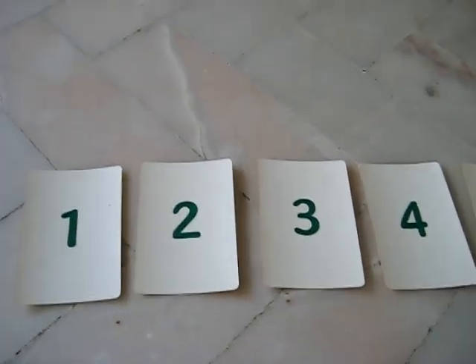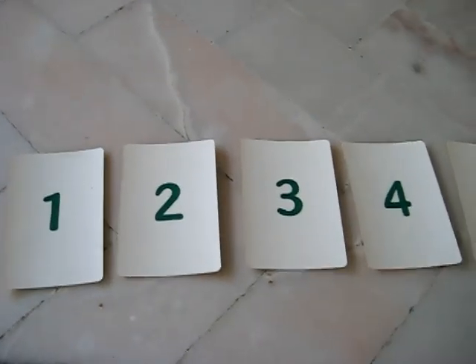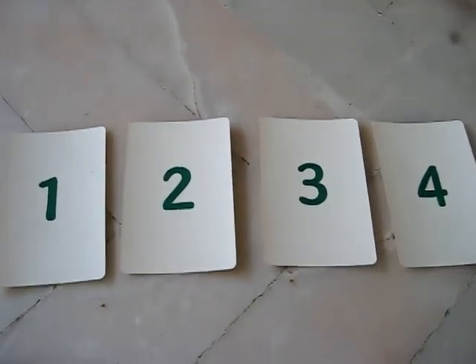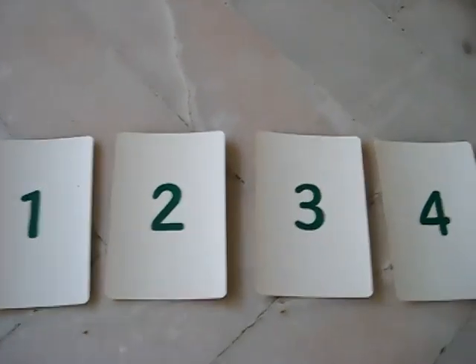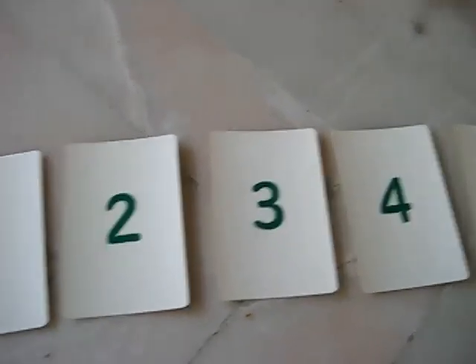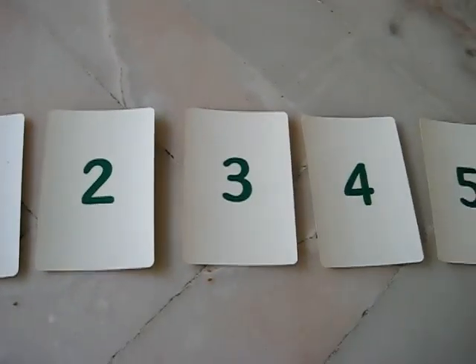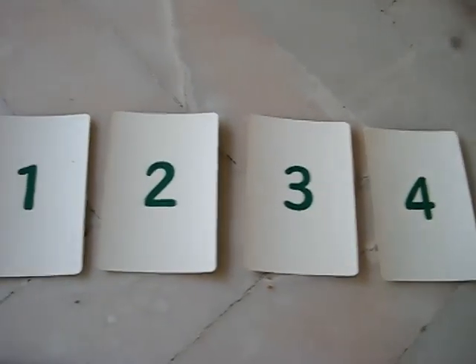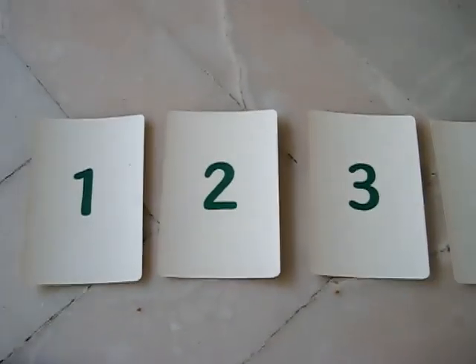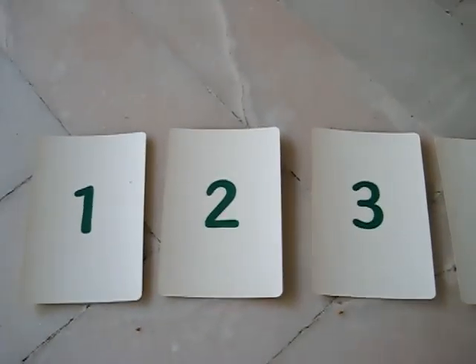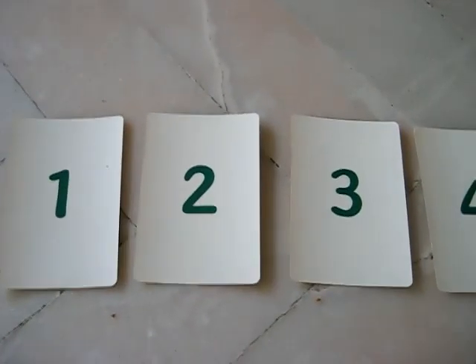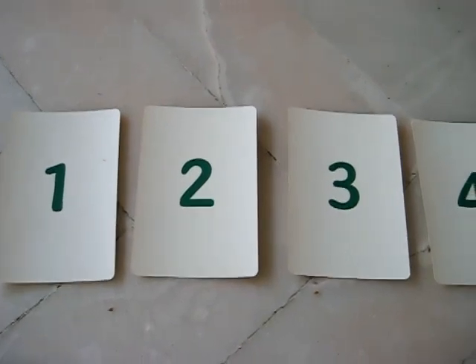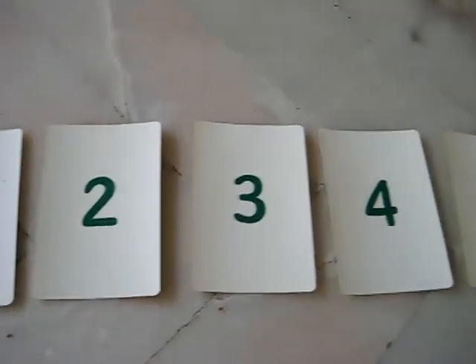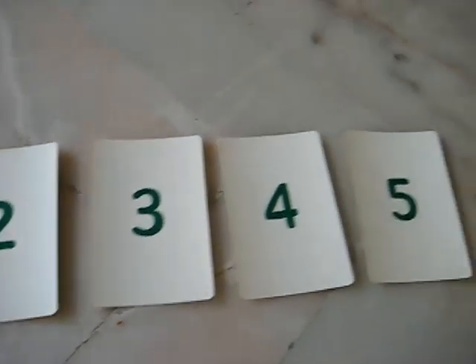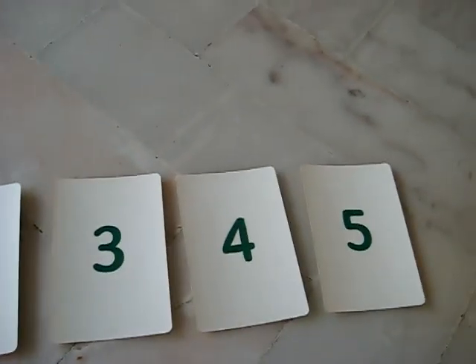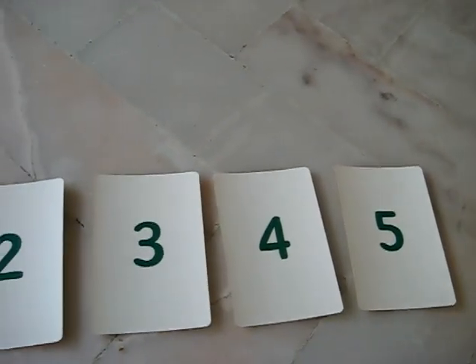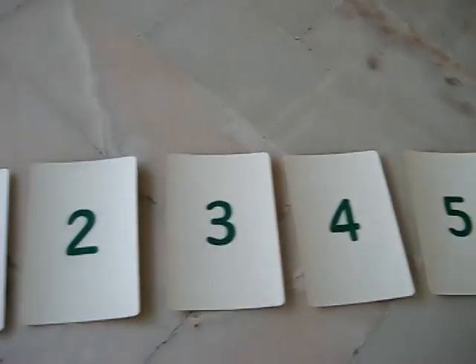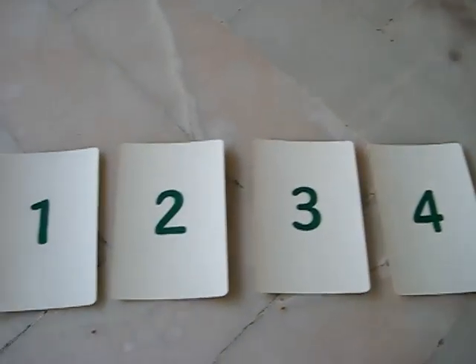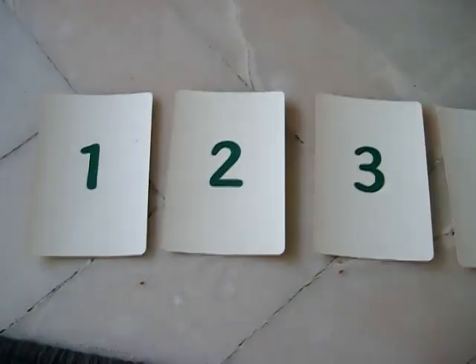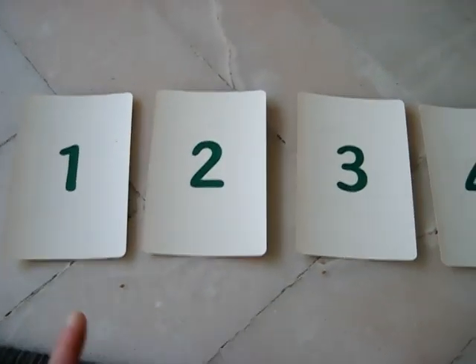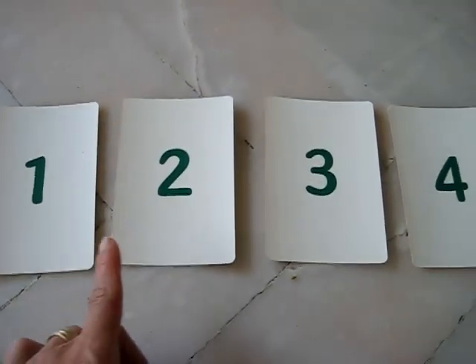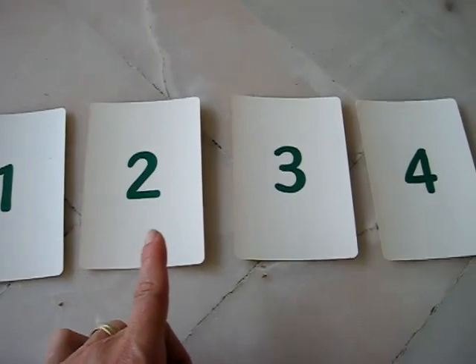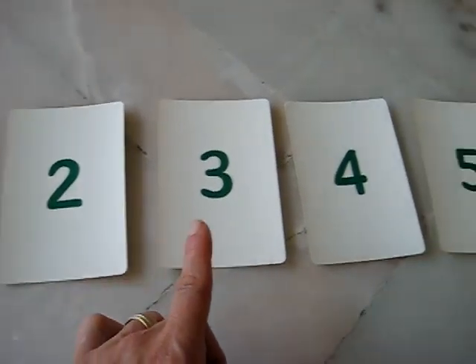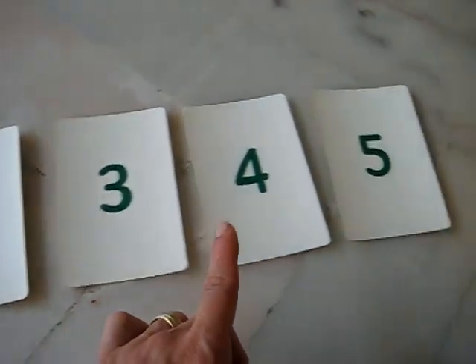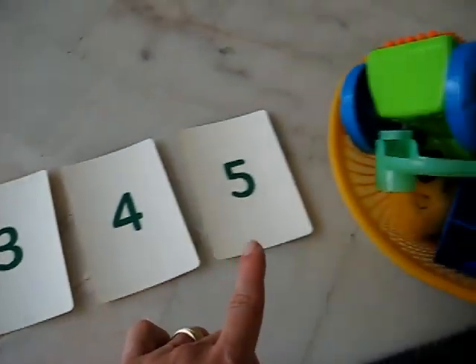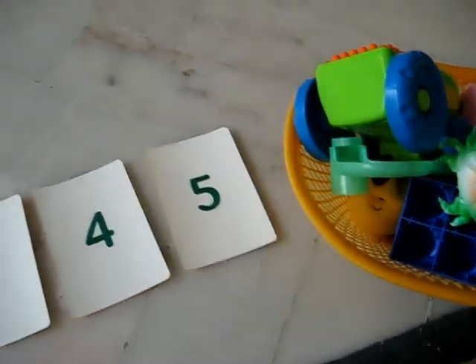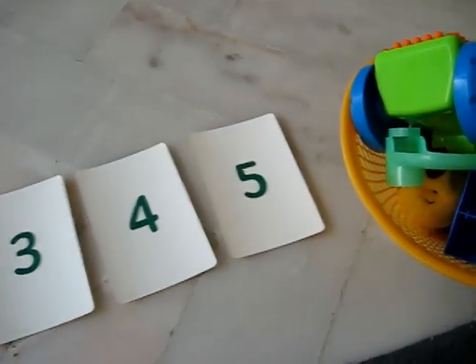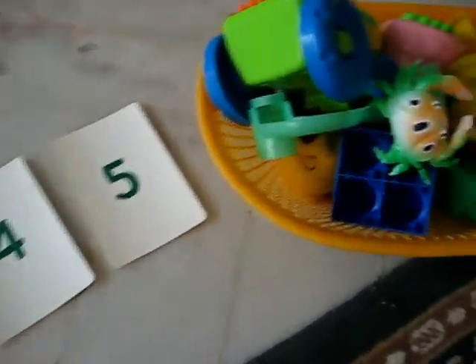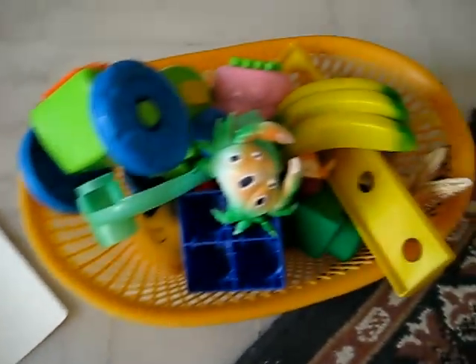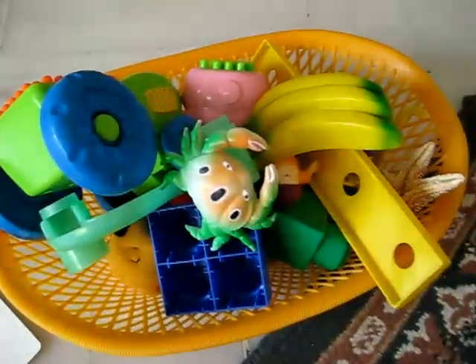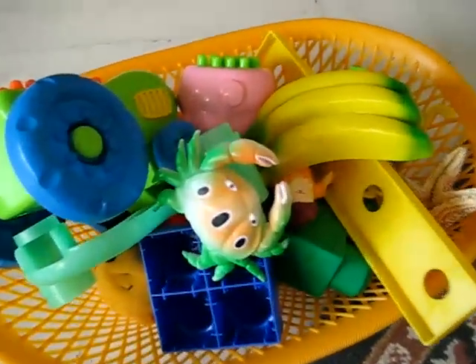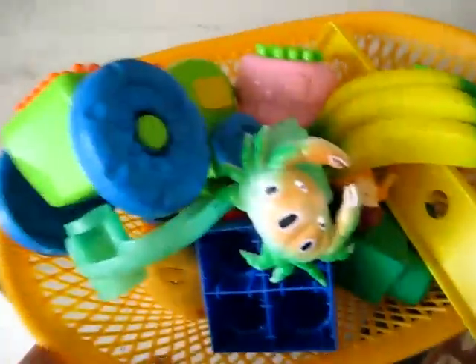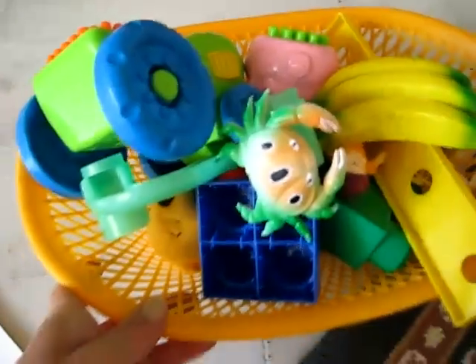Here's a fun little number game you can play with your children. We have here numbers 1 through 5 — you can do more if you like. We start out by counting our numbers, reading our numbers, and then I have here a basket full of objects.